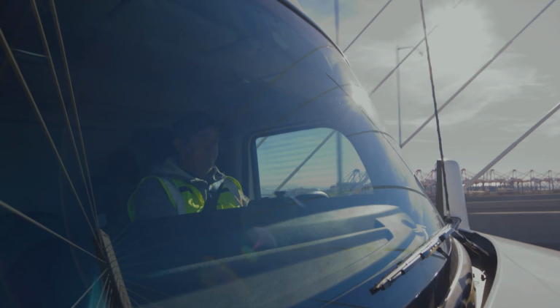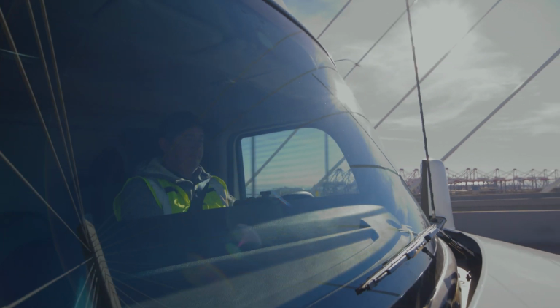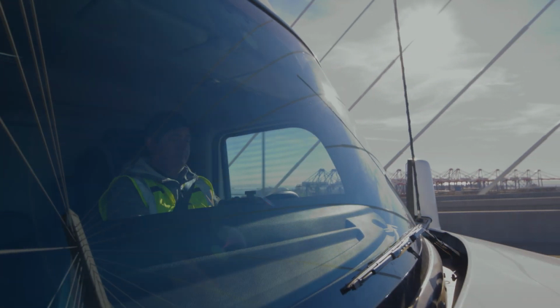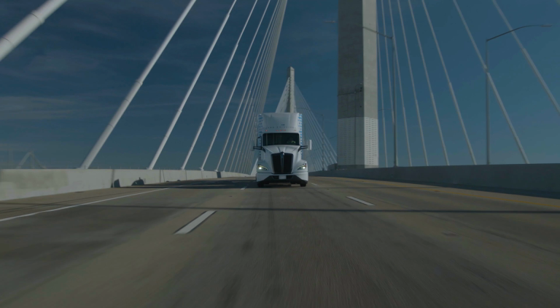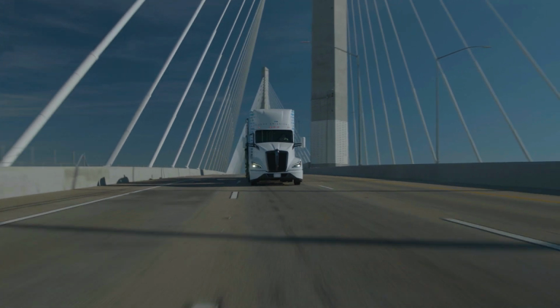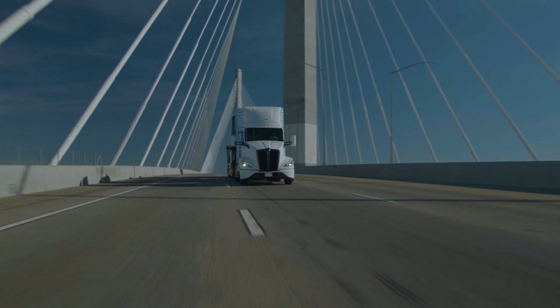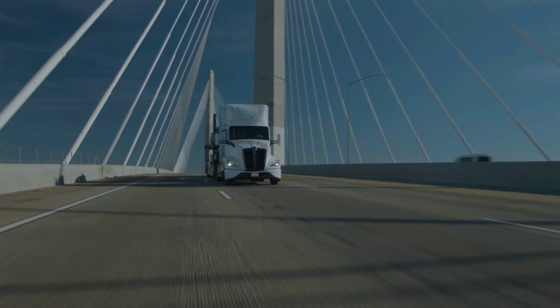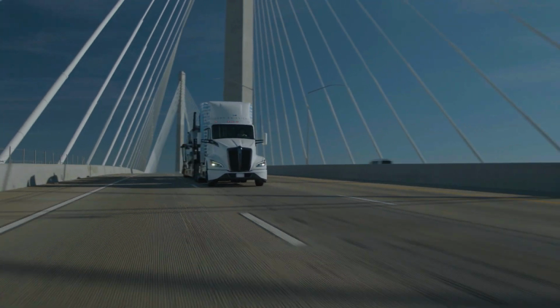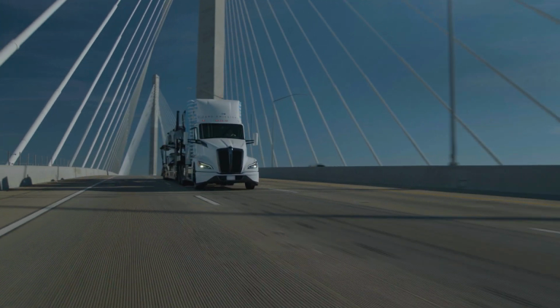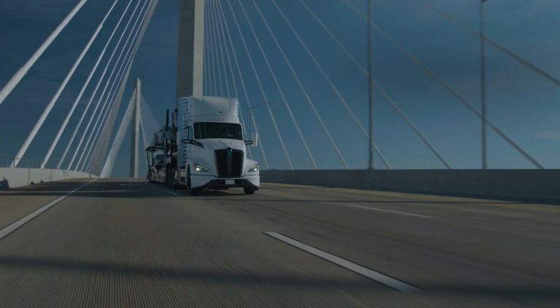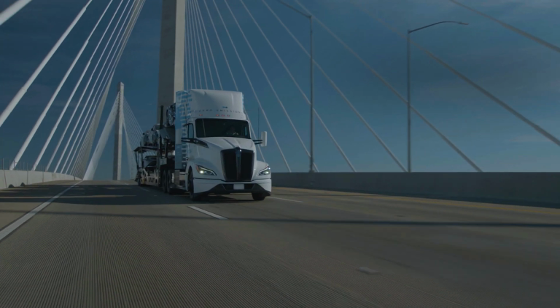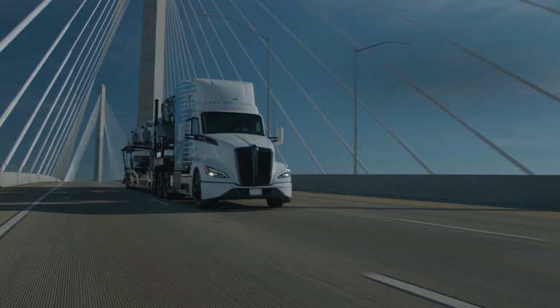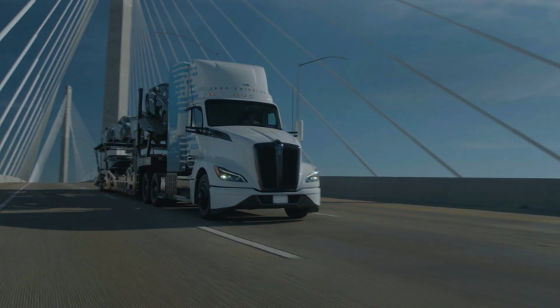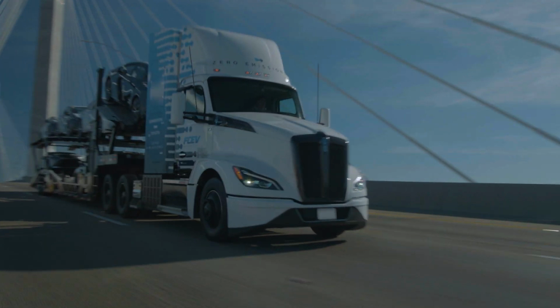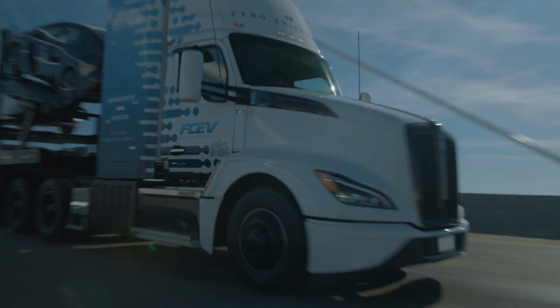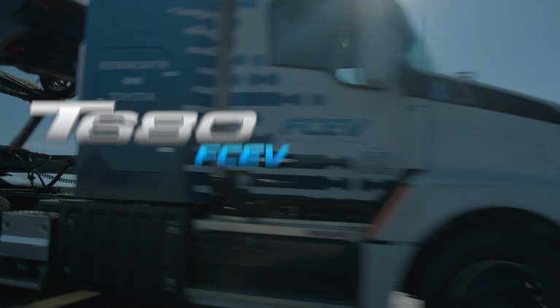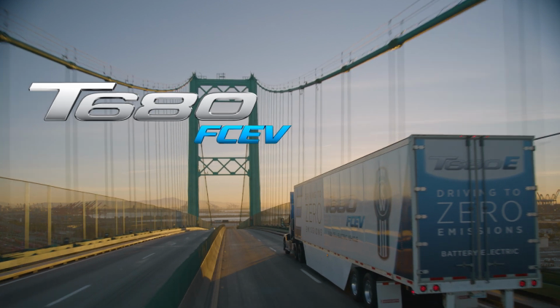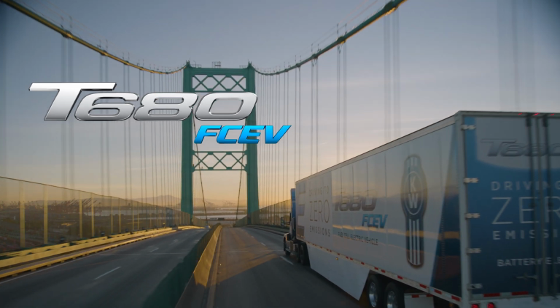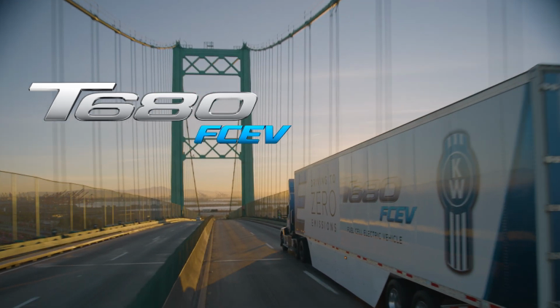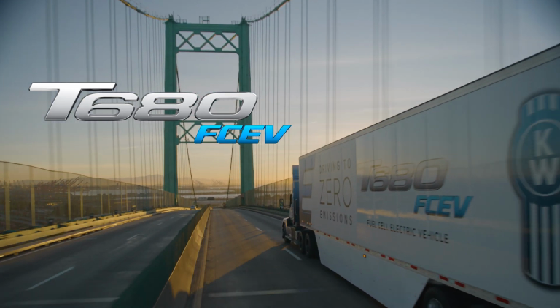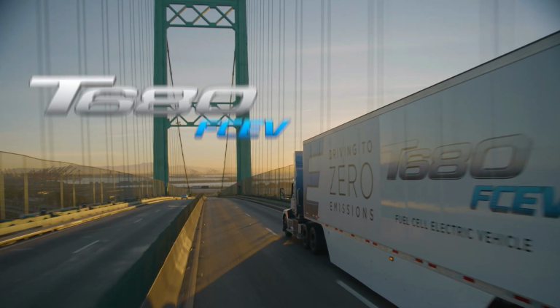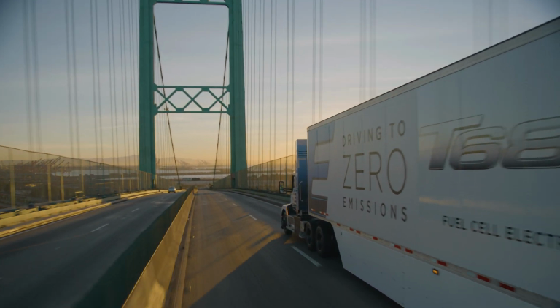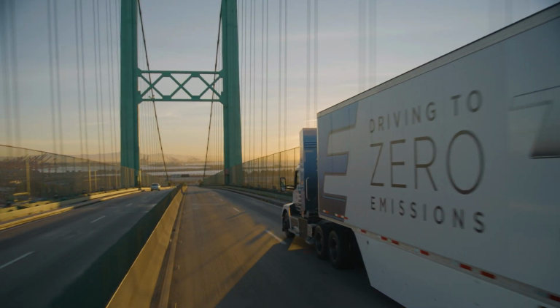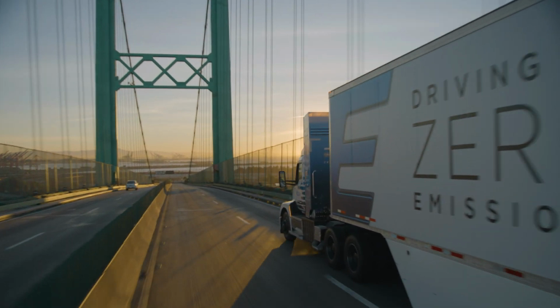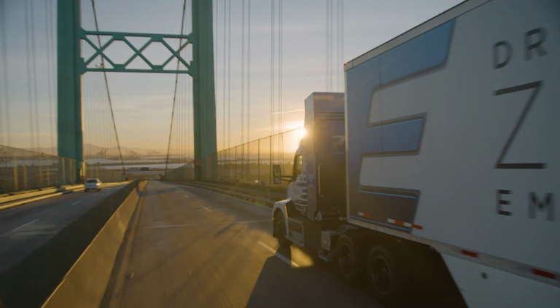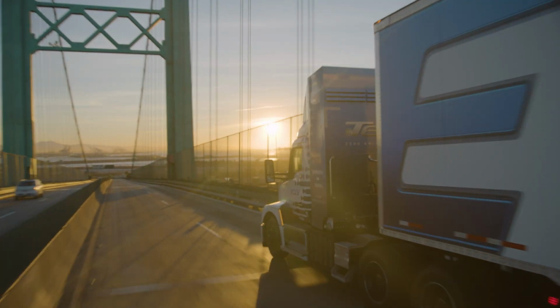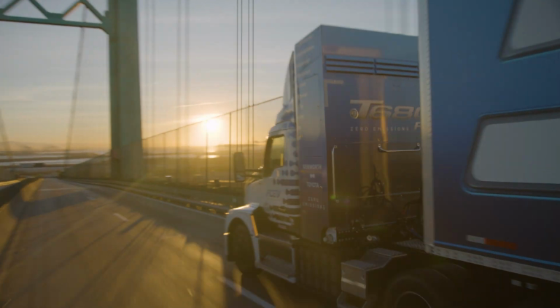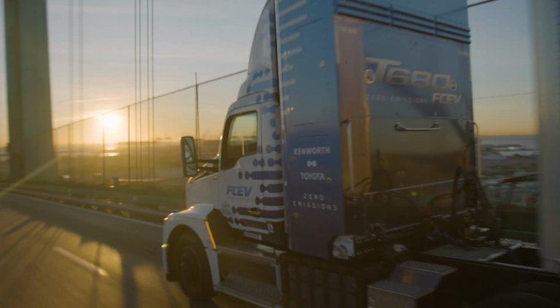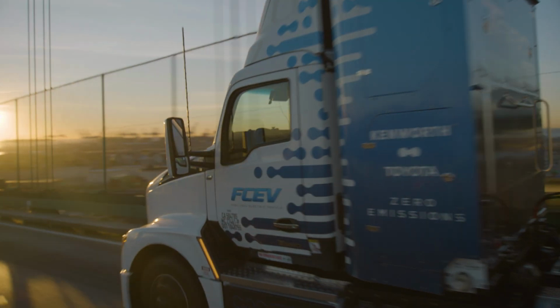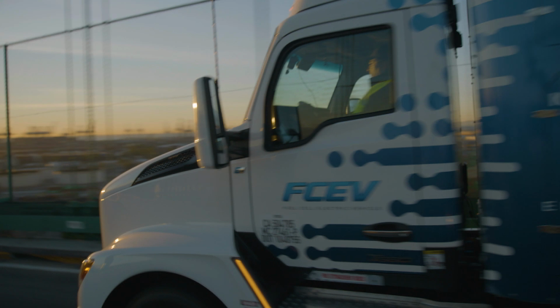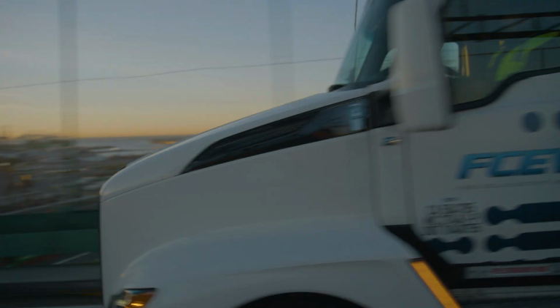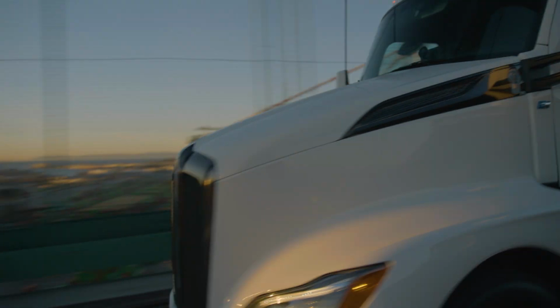We took Toyota's proven hydrogen fuel cell technology and put it to work powering the T680 FZEV, offering the same performance you've come to expect from a Kenworth.